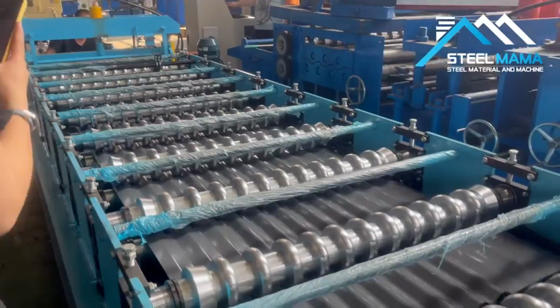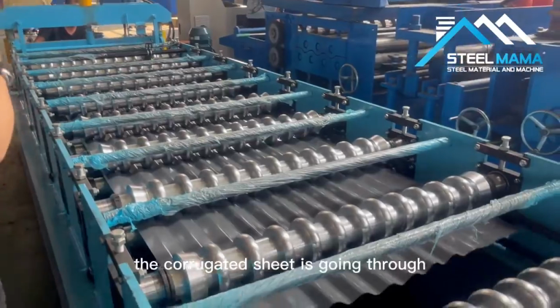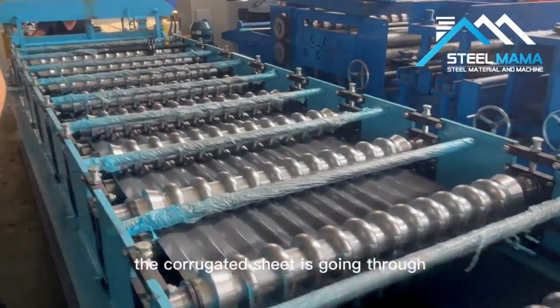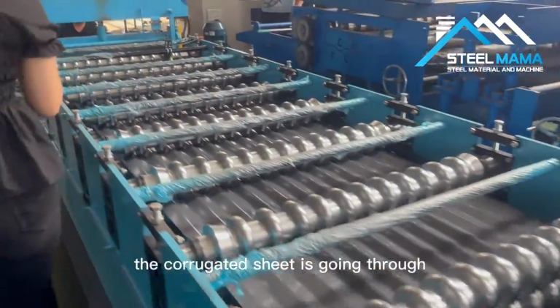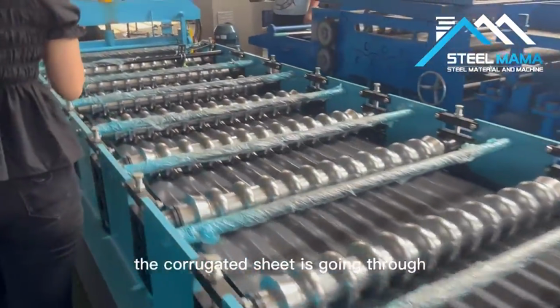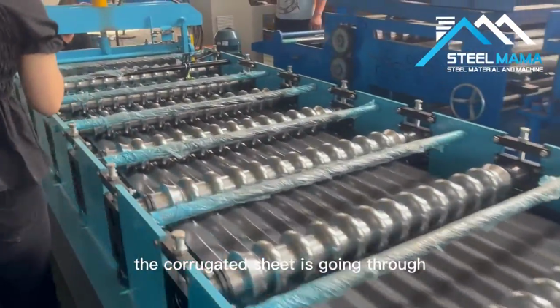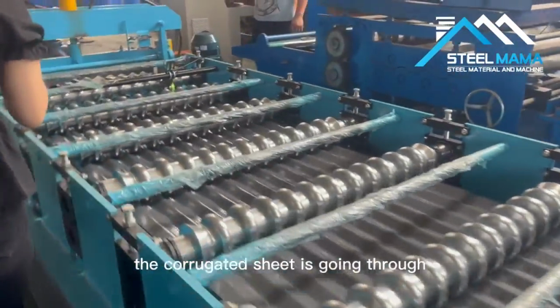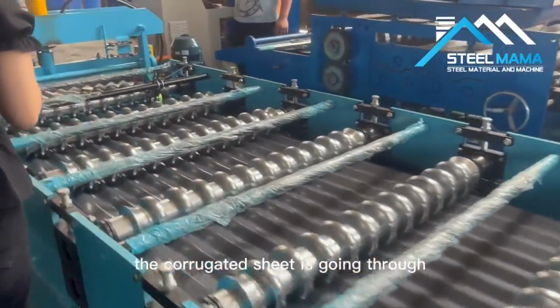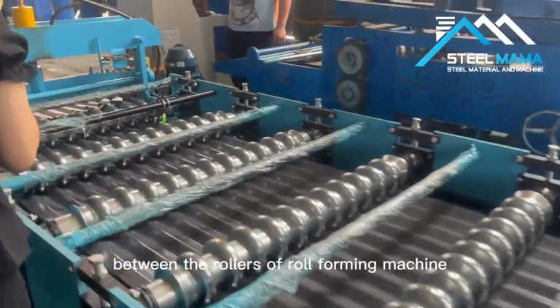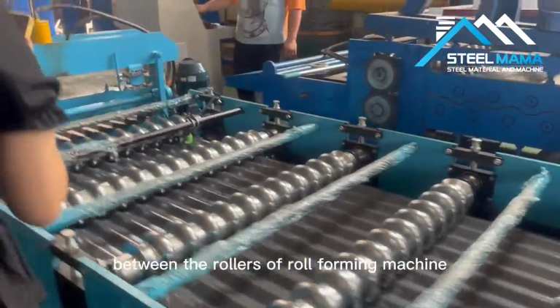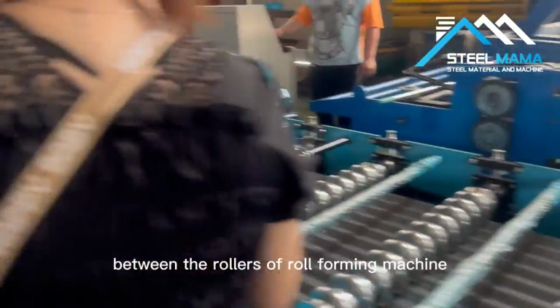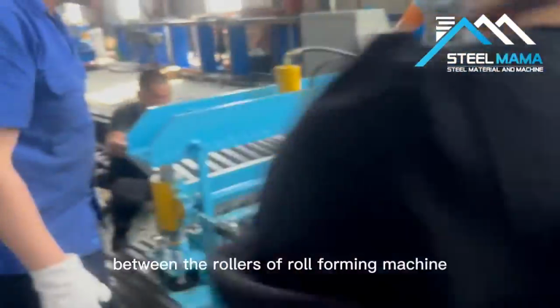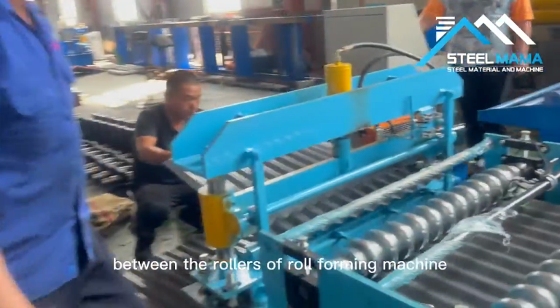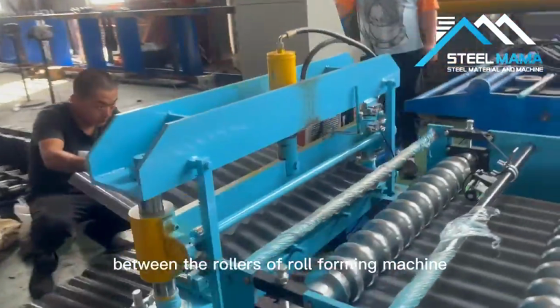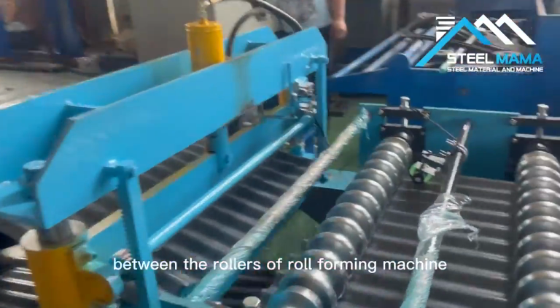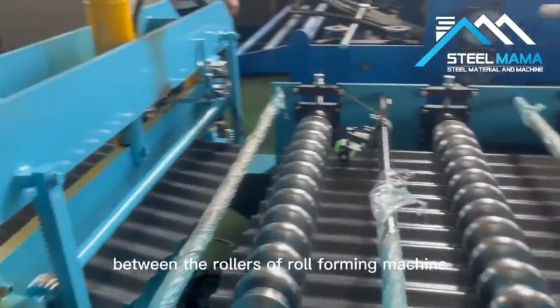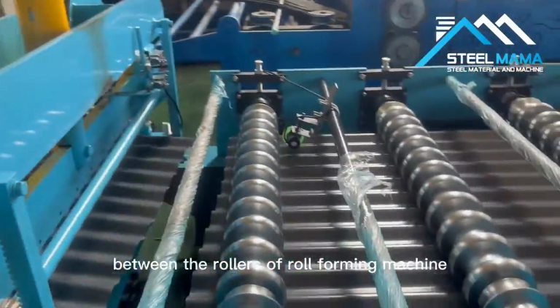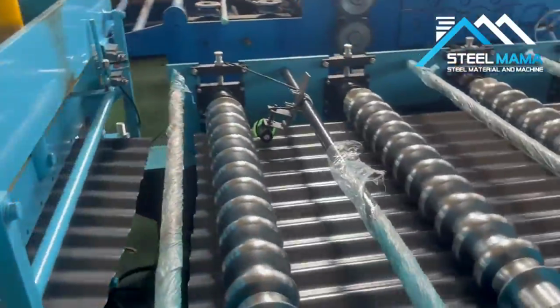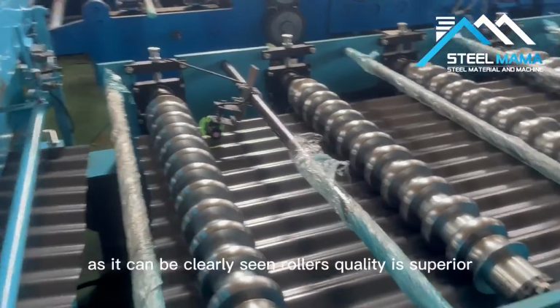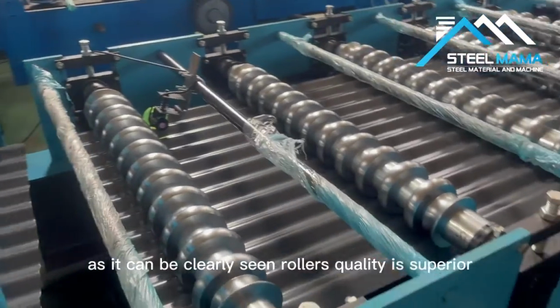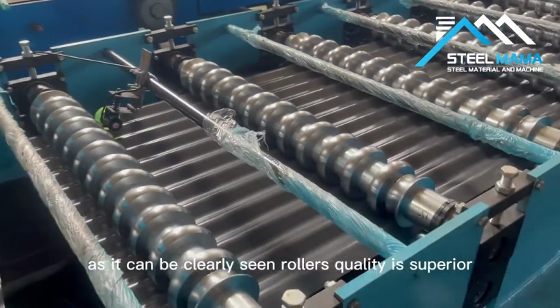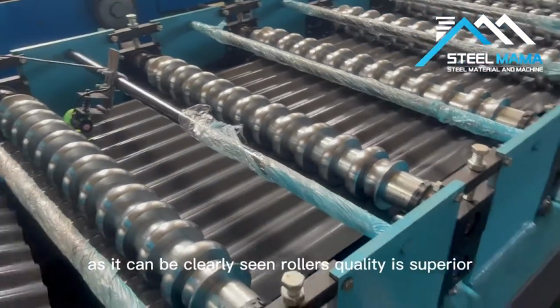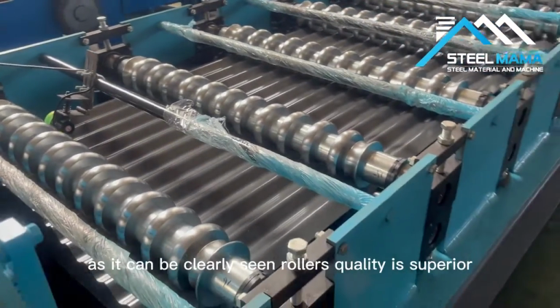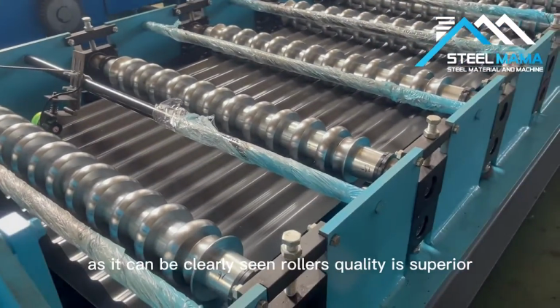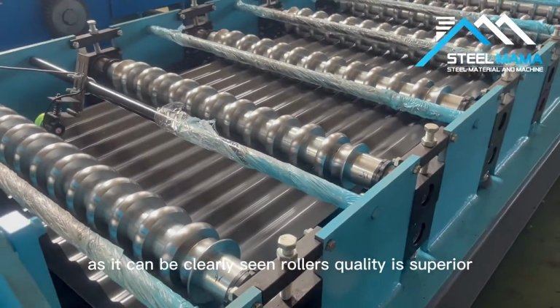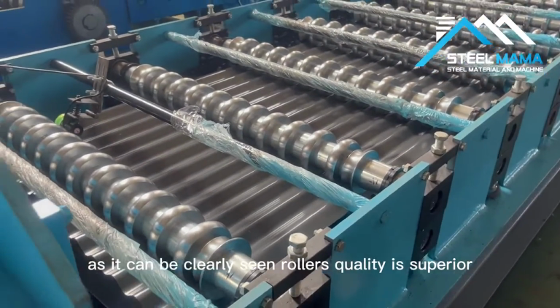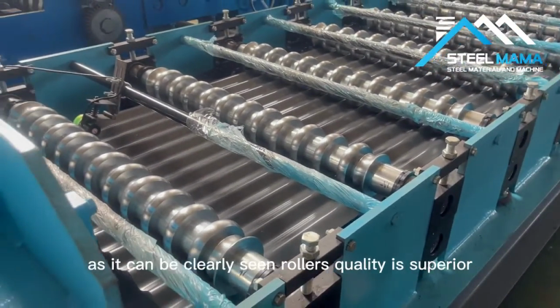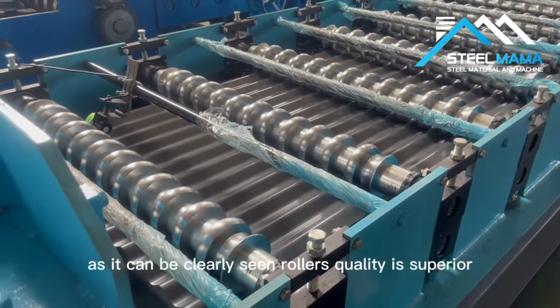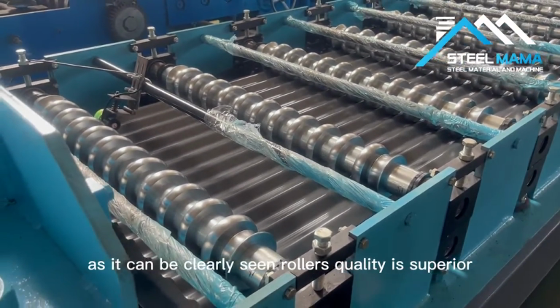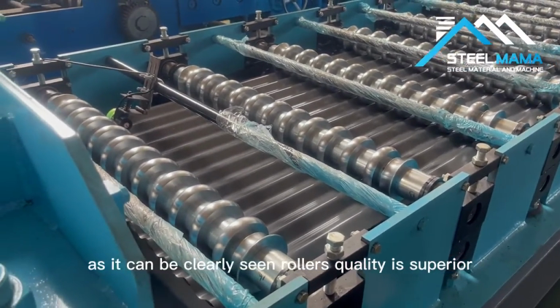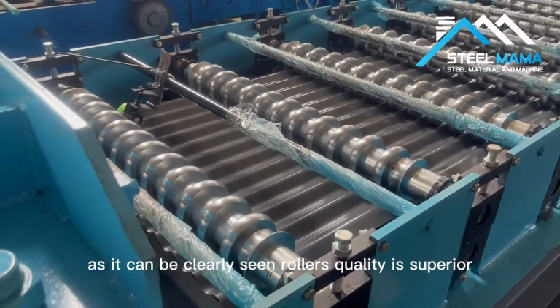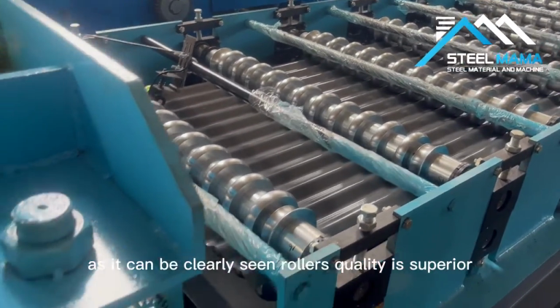The corrugated sheet is going through between the rollers of the roll forming machine, as it can be clearly seen. The roller quality is superior.